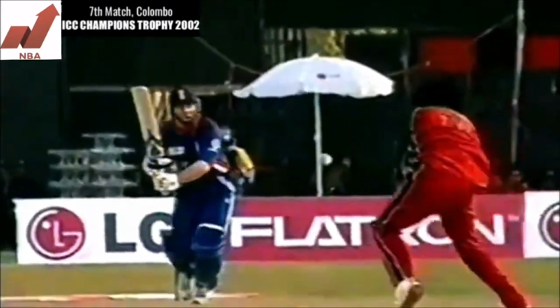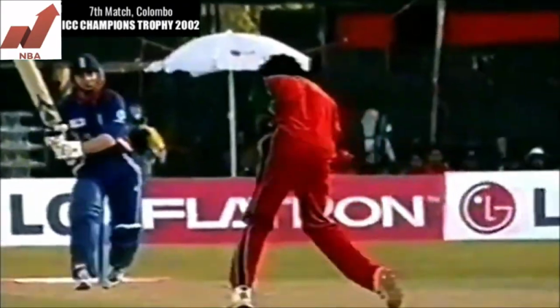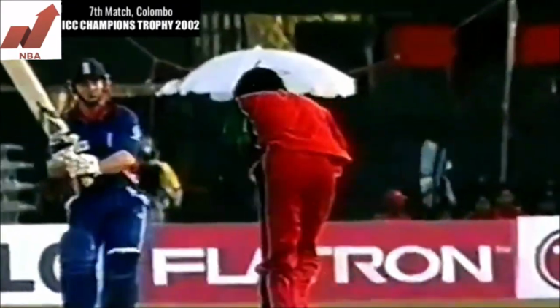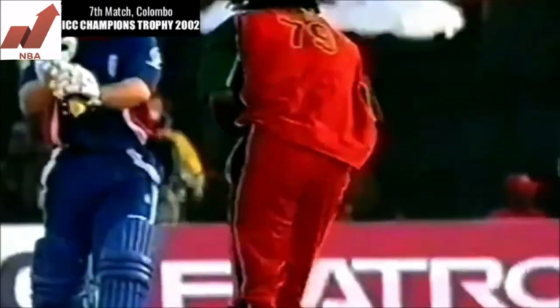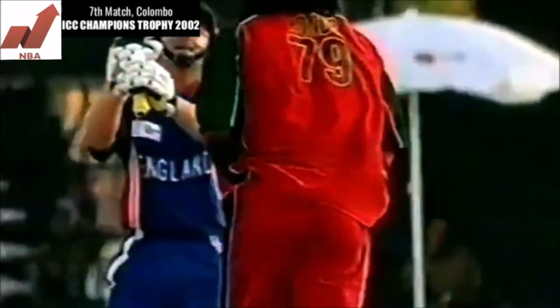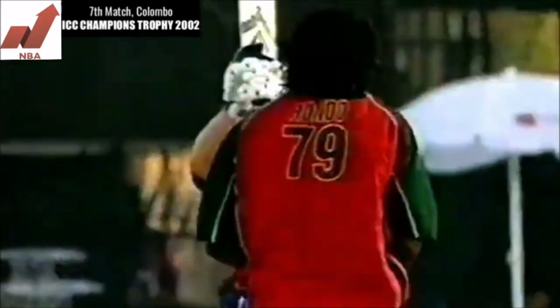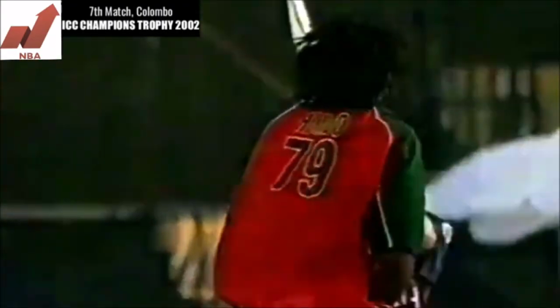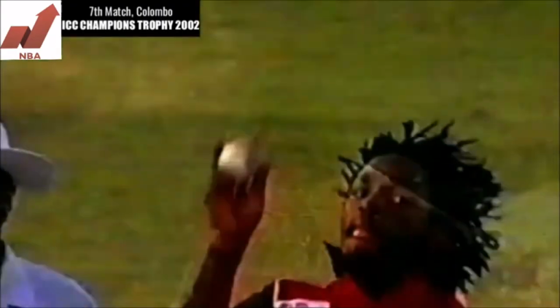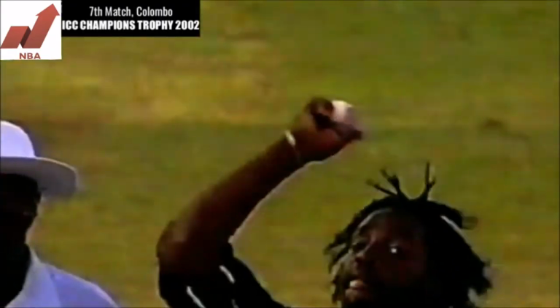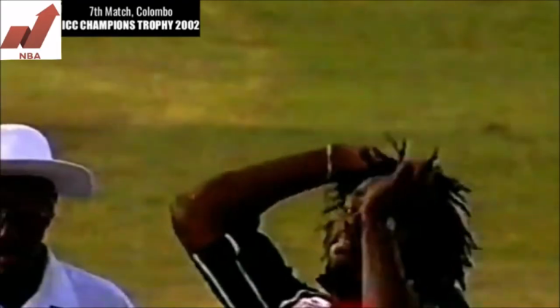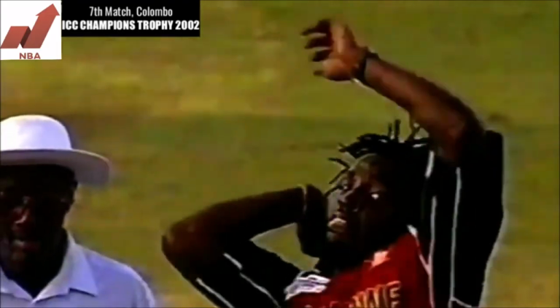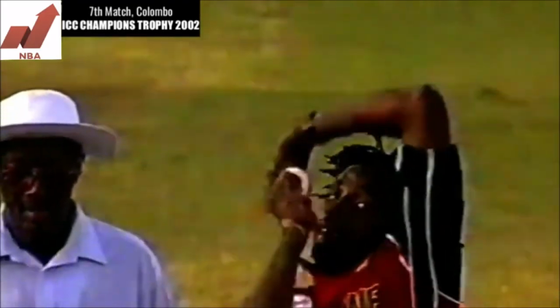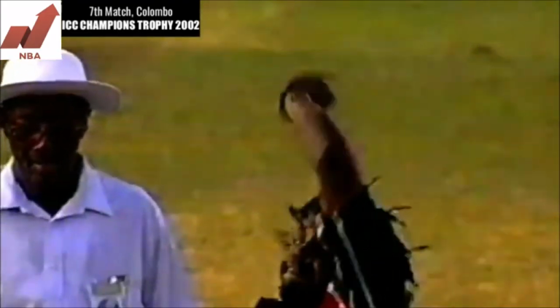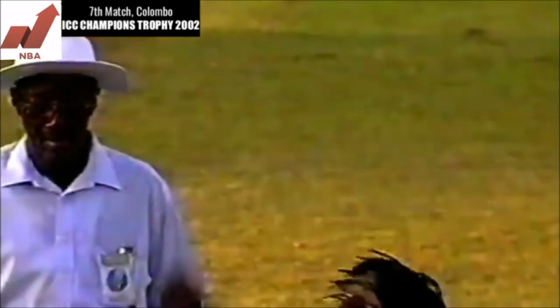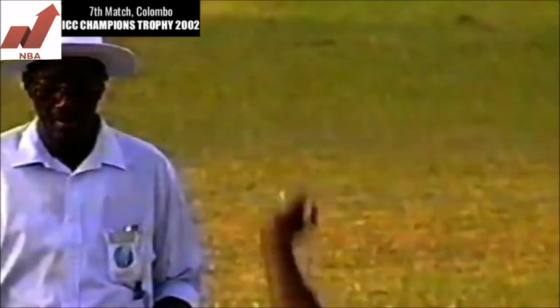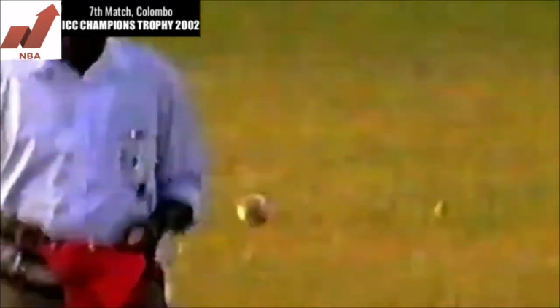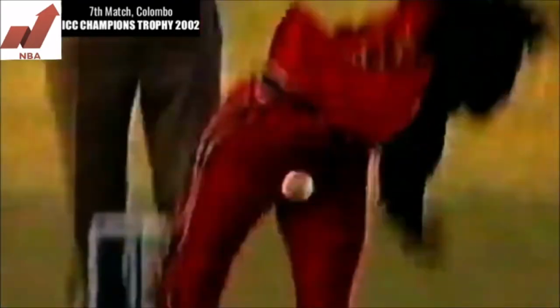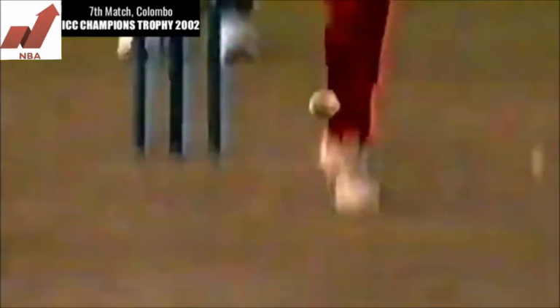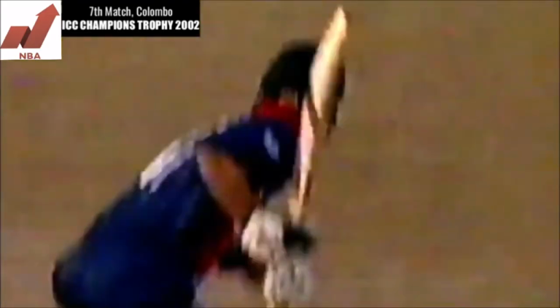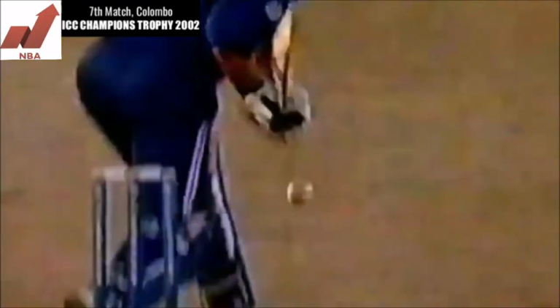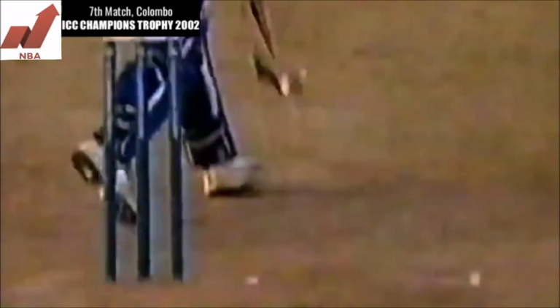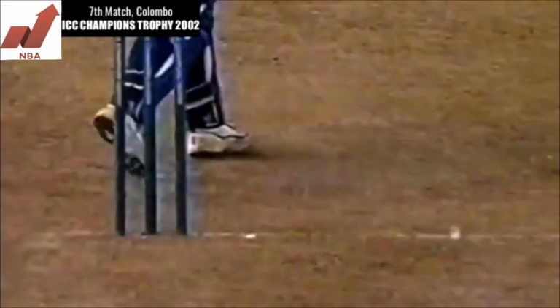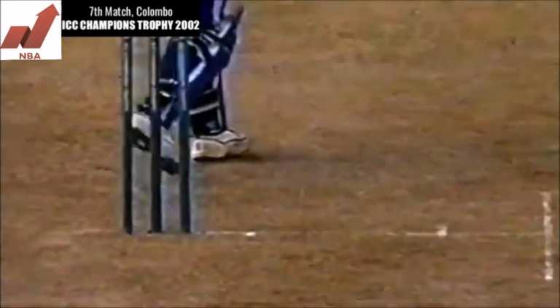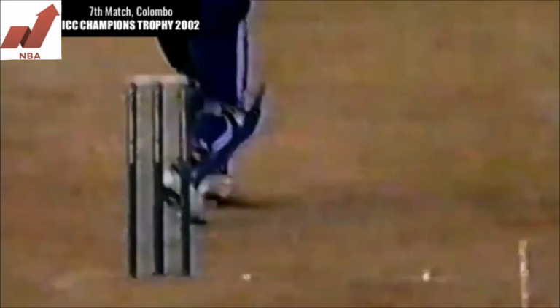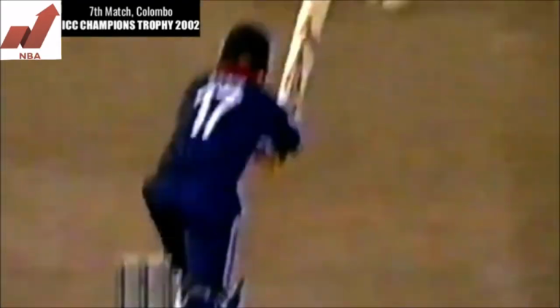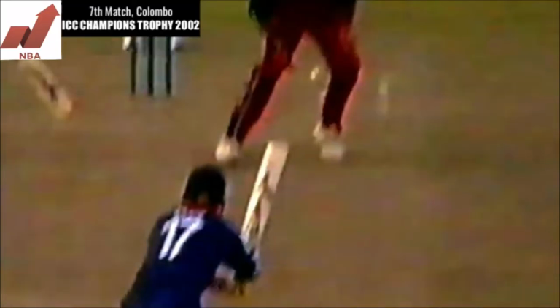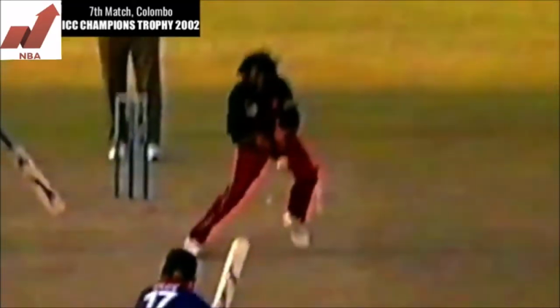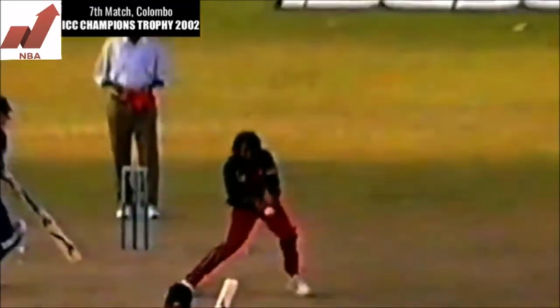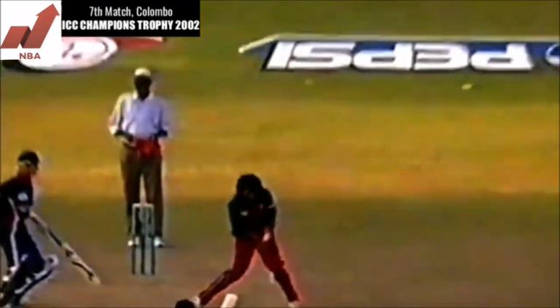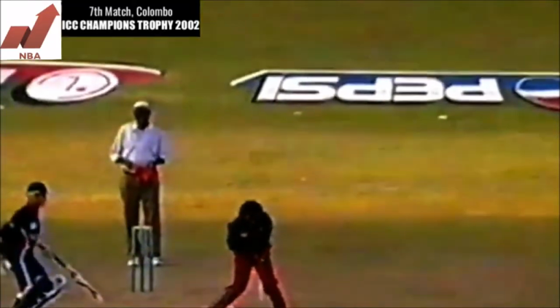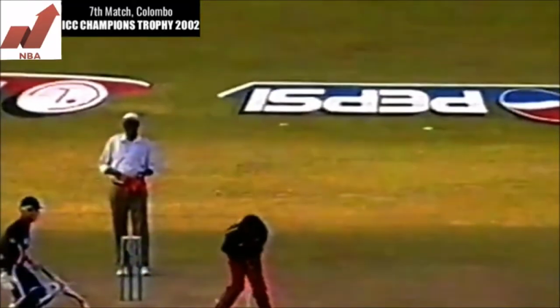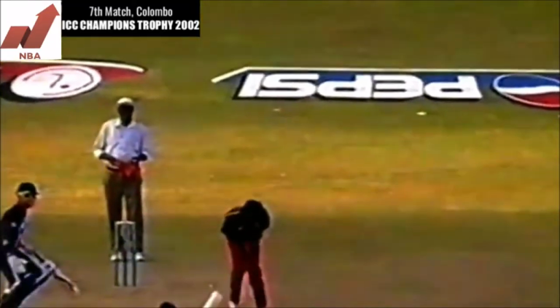Certainly a wicket-taking bowler, Douglas Hondo keeps it full, not Yorker length, batsman looking to play towards mid-on, getting the leading edge.